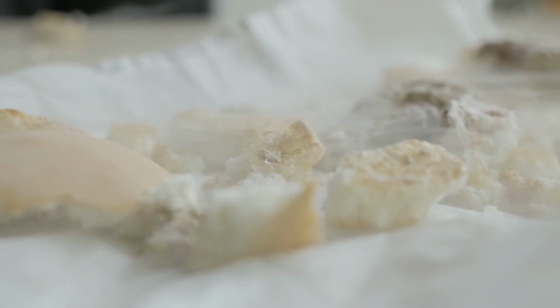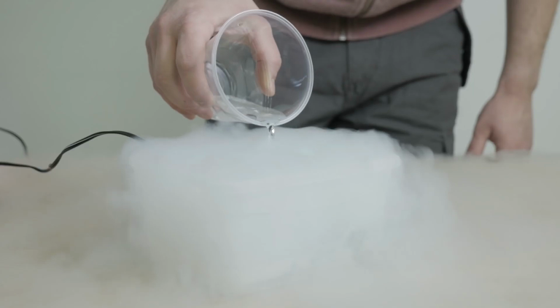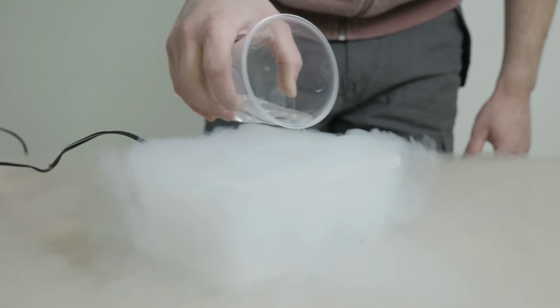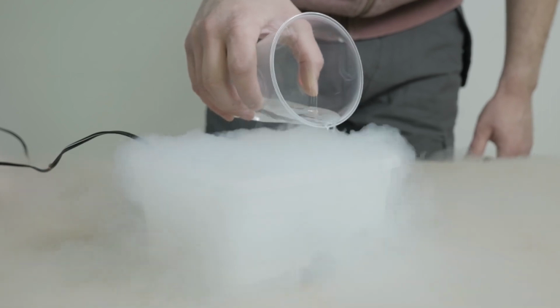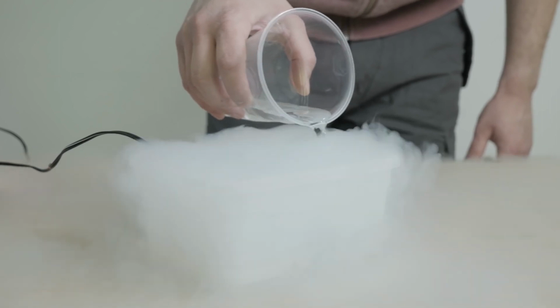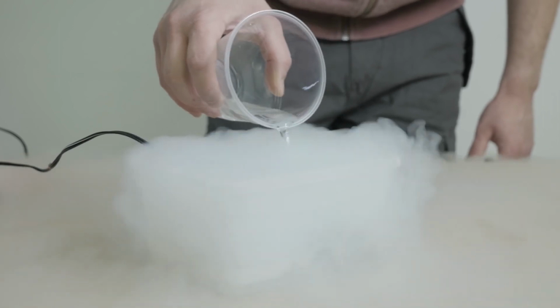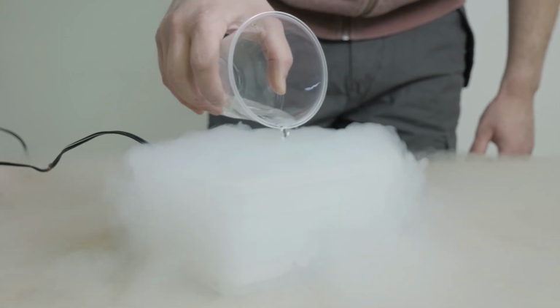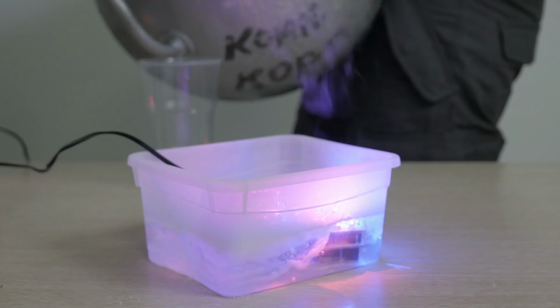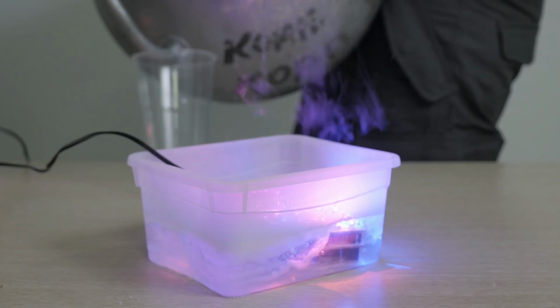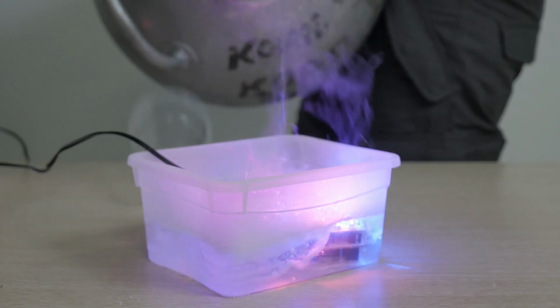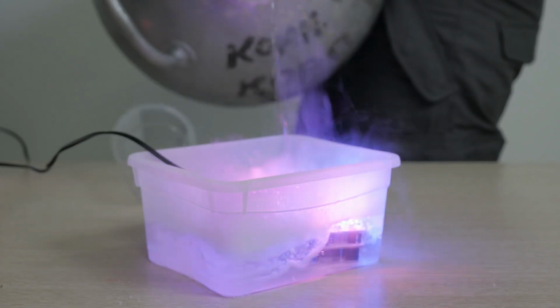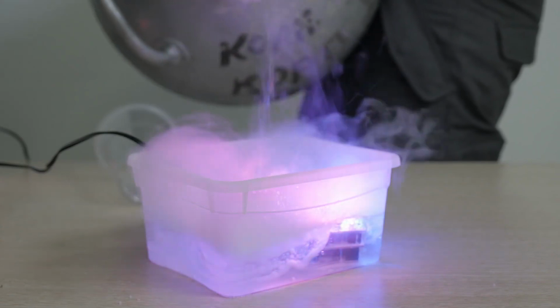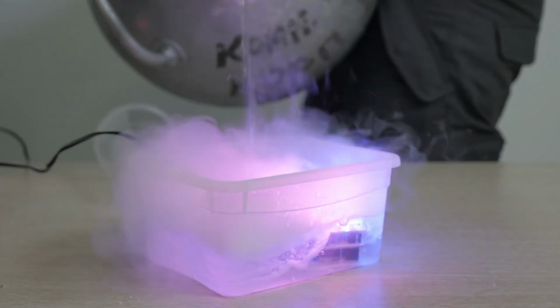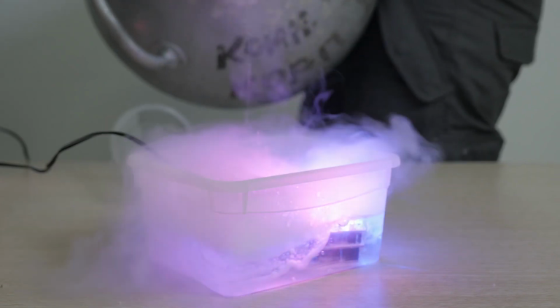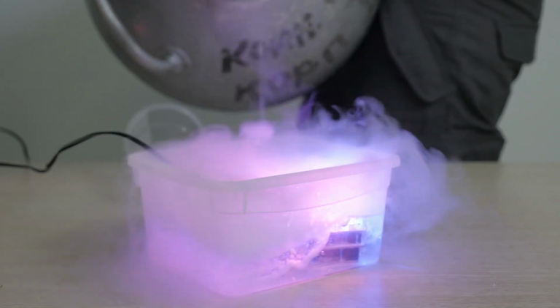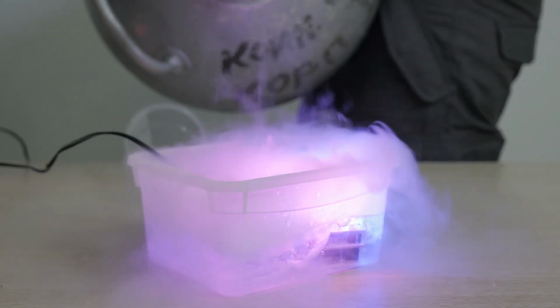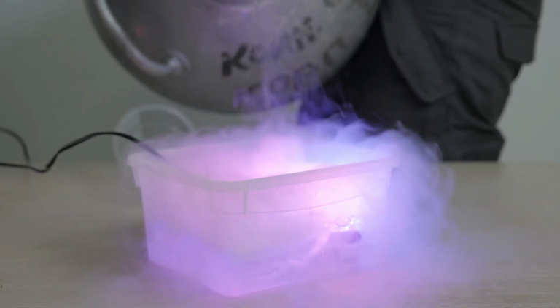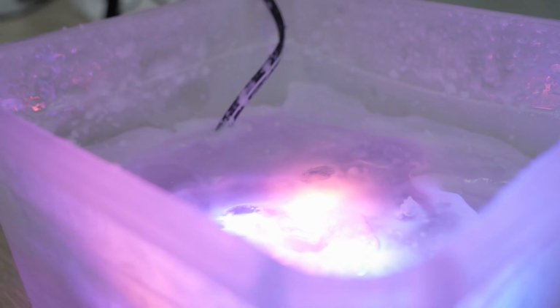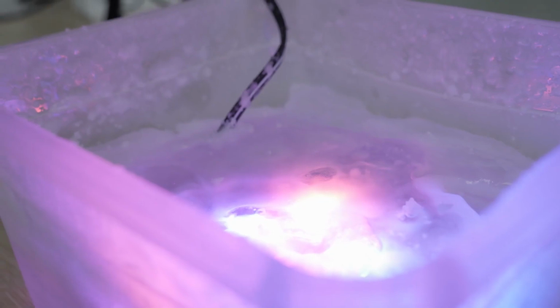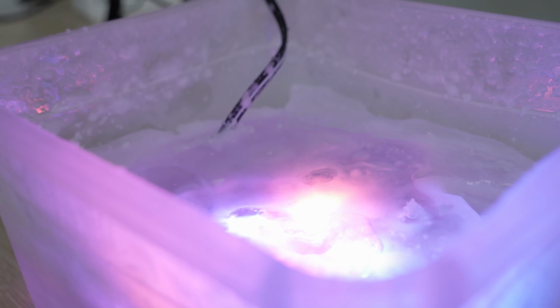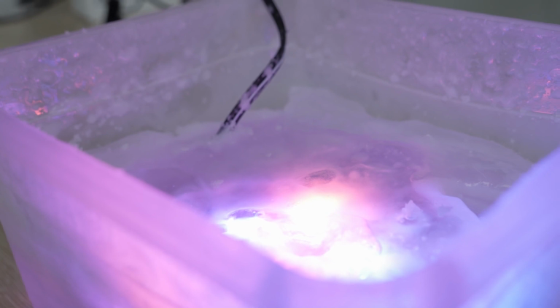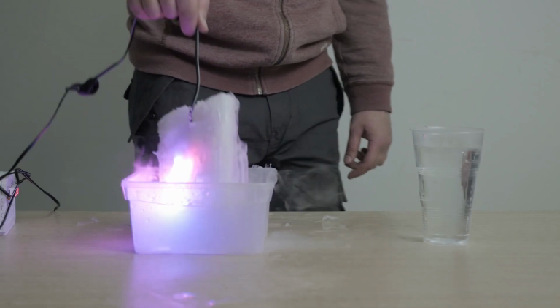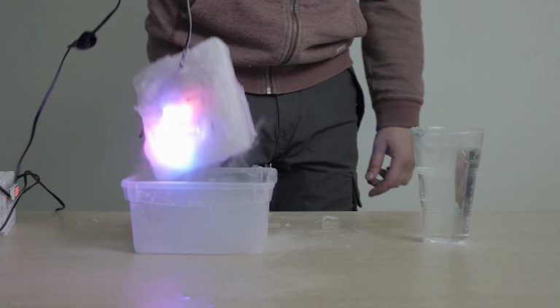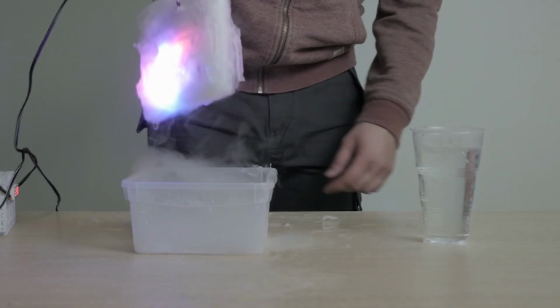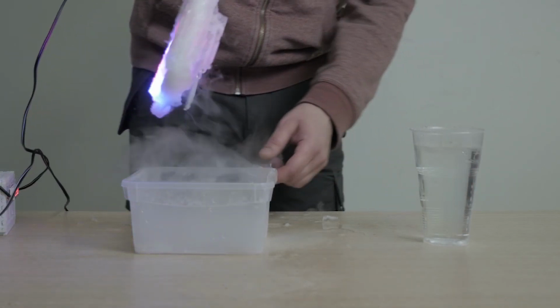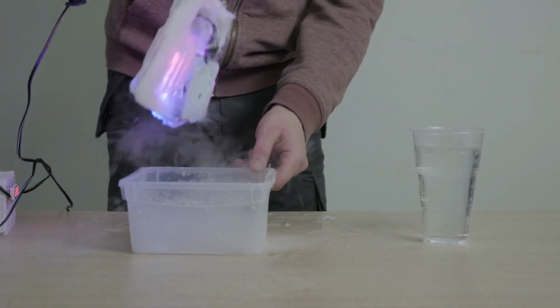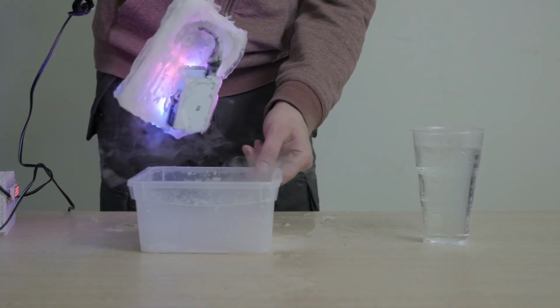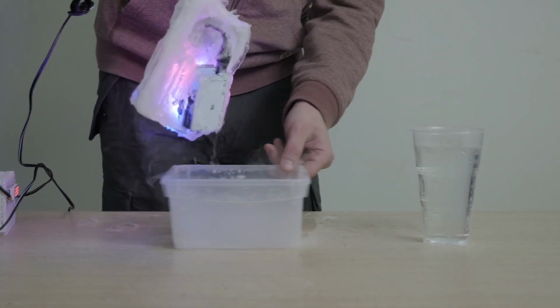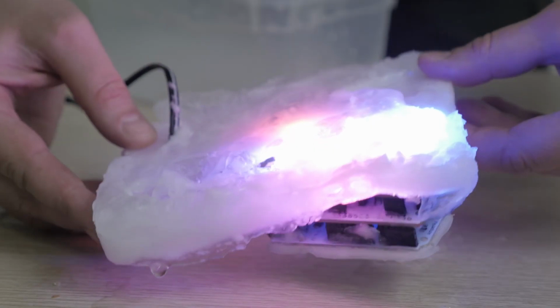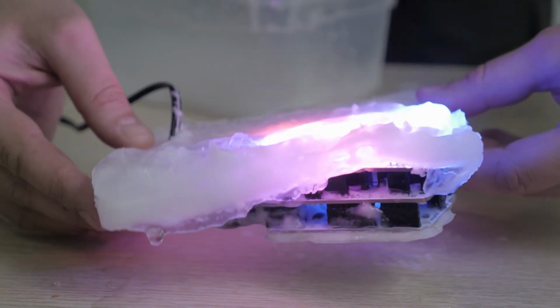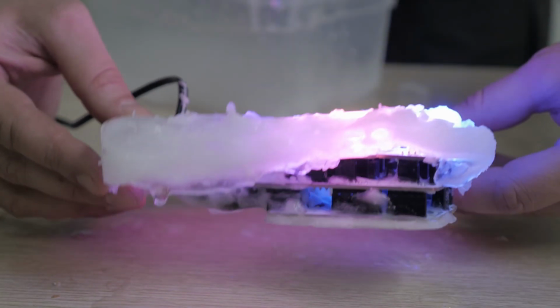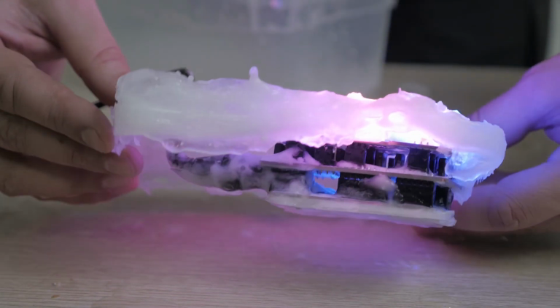In fact, short-term cooling shouldn't damage electronics. In reality, it is way more important how Arduino handles long-term low temperatures.